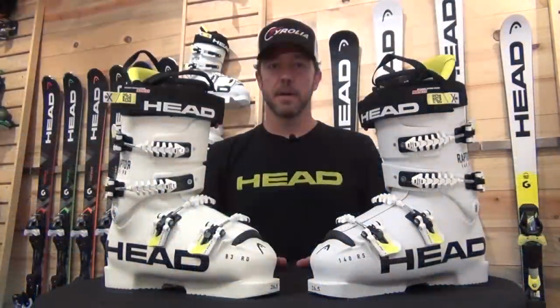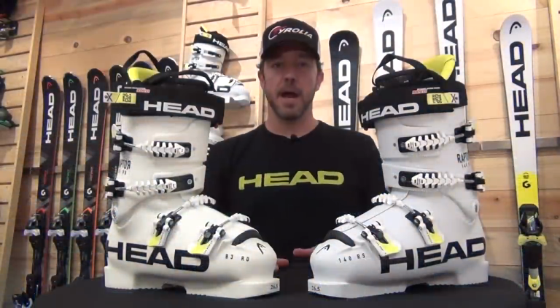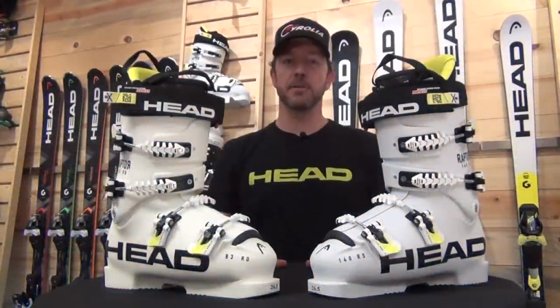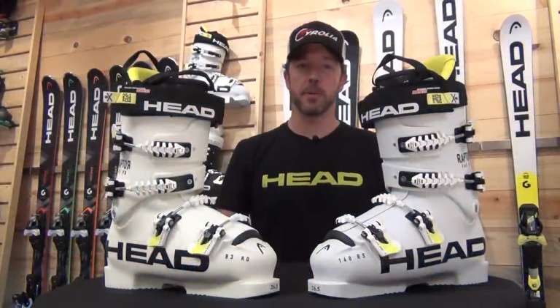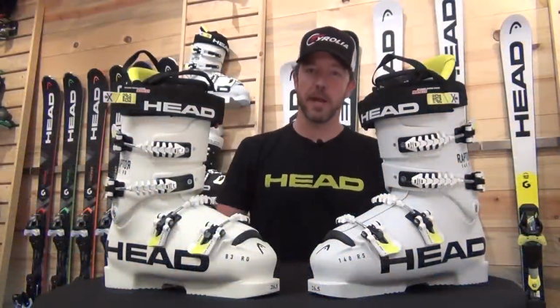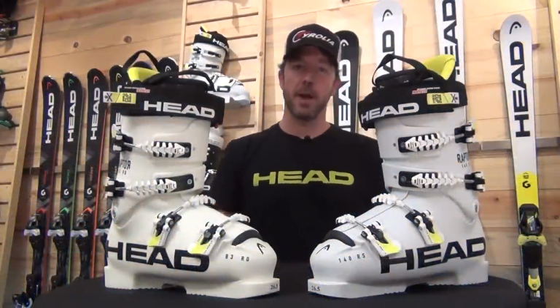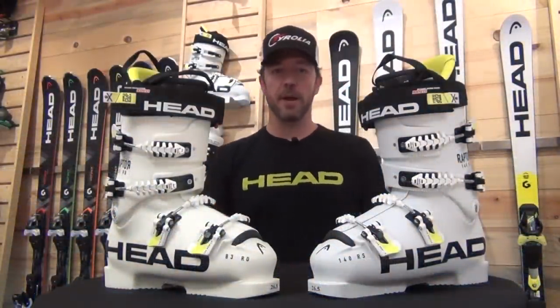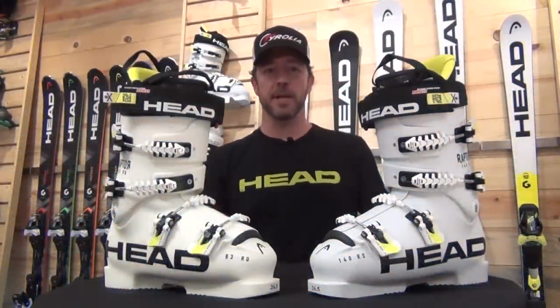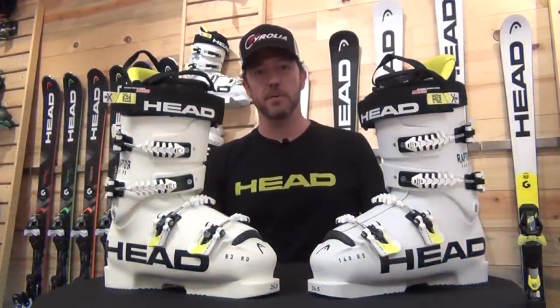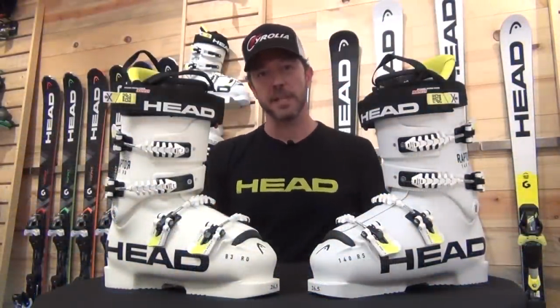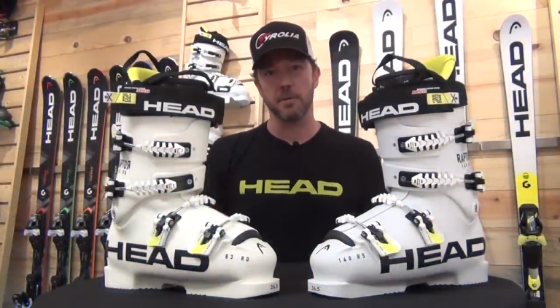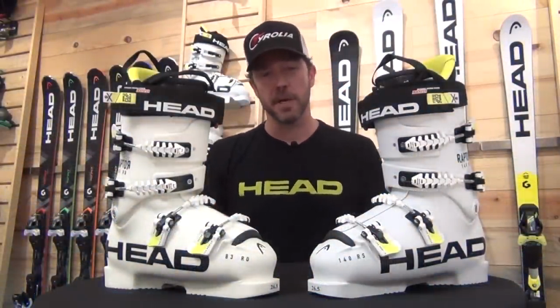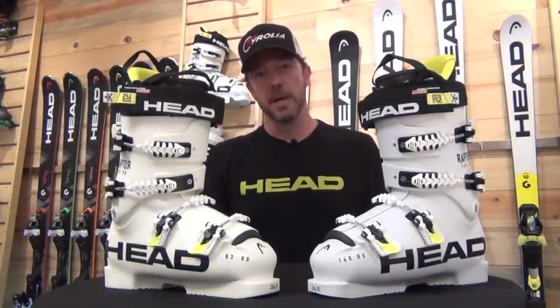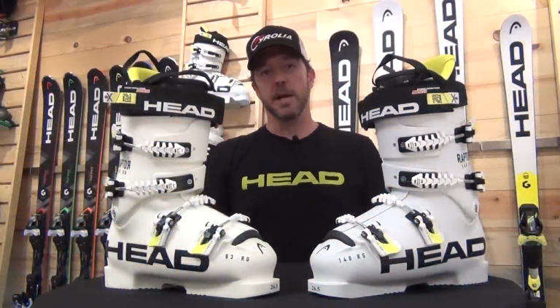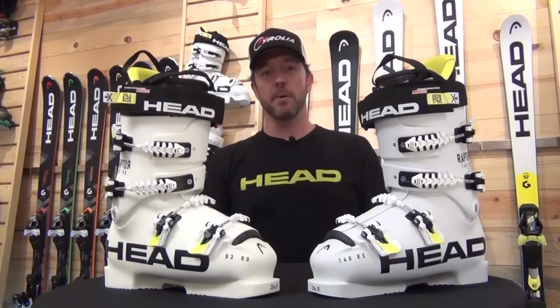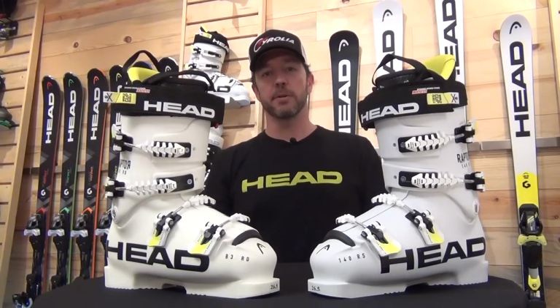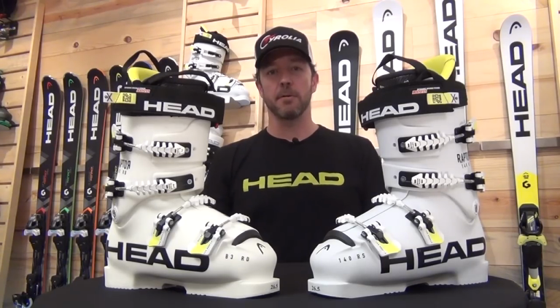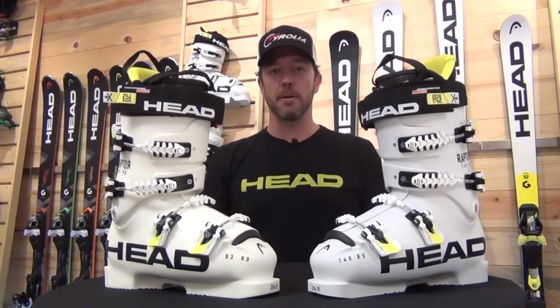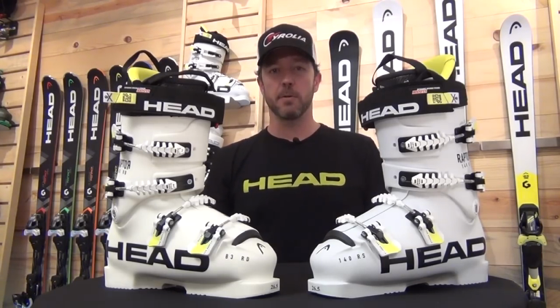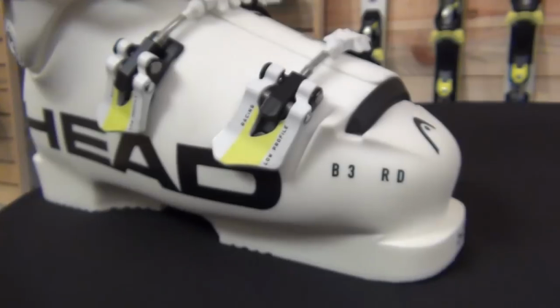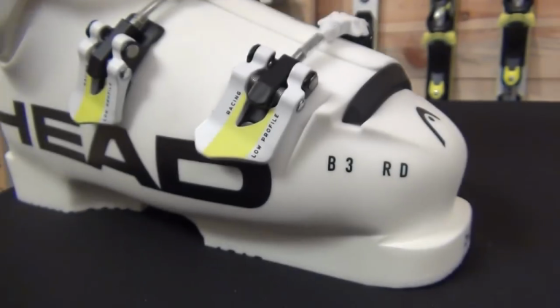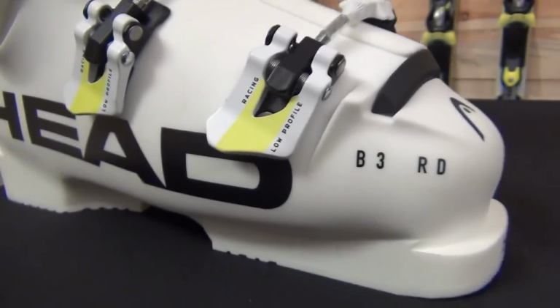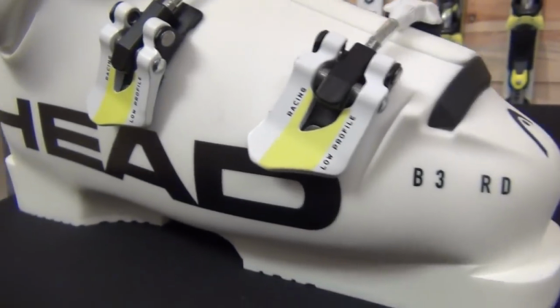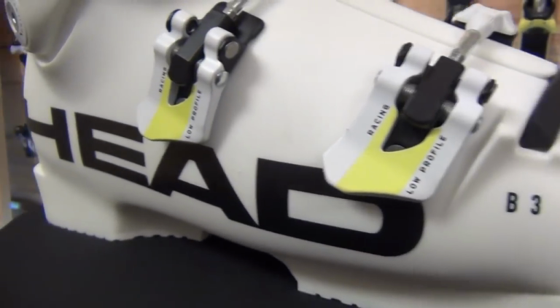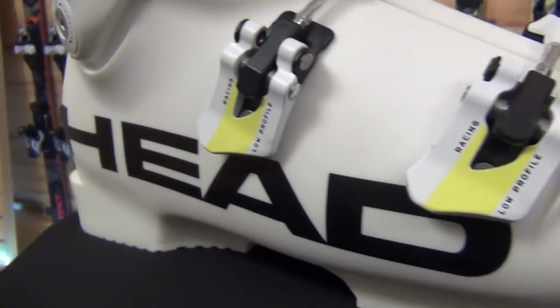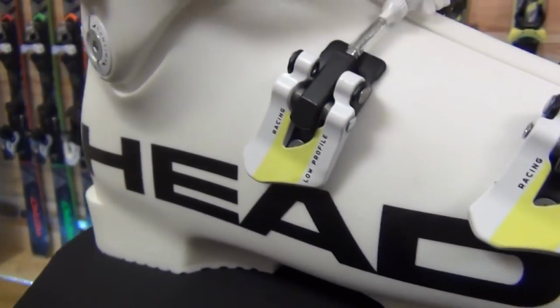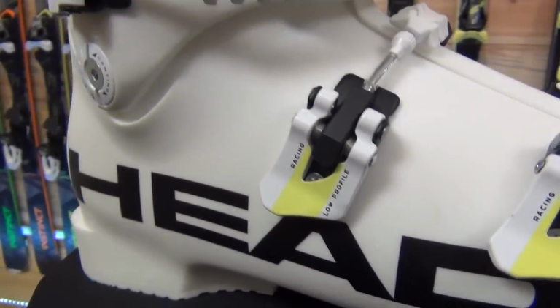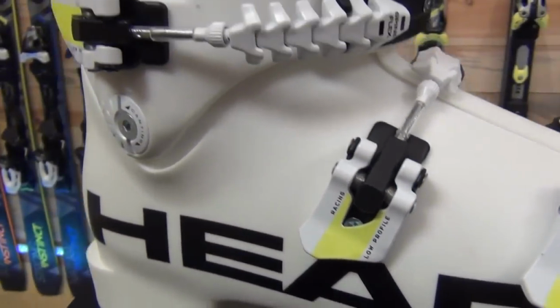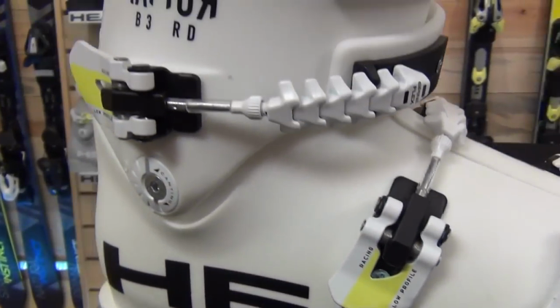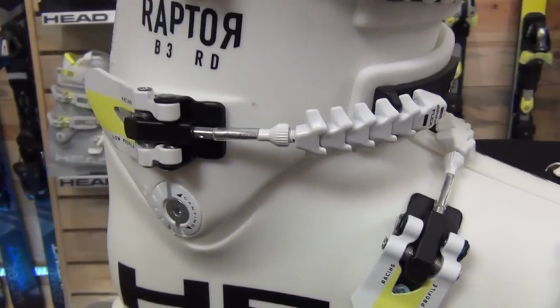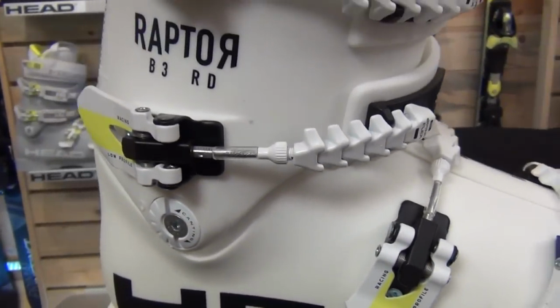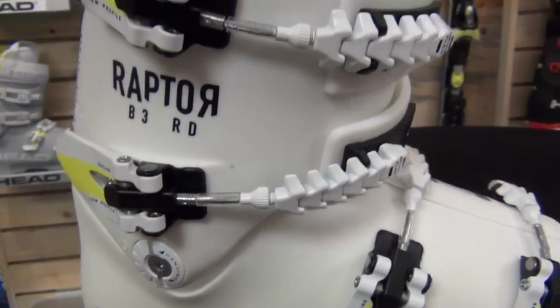Hi, I'm Andrew Cooperthwaite, Alpine Product Manager with Head Tyrolia here in our Boulder, Colorado headquarters, talking today about the 17/18 line of Raptor boots.